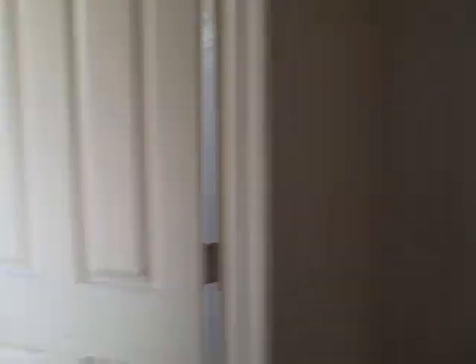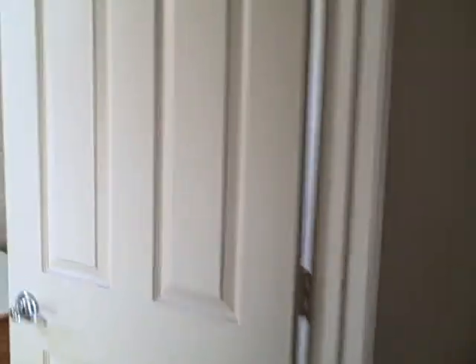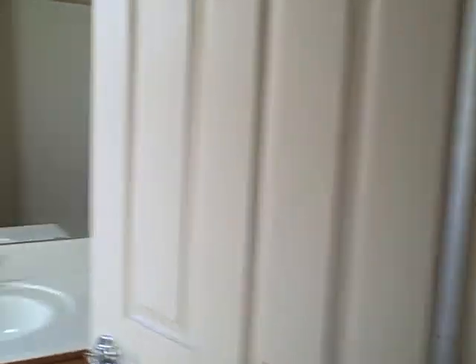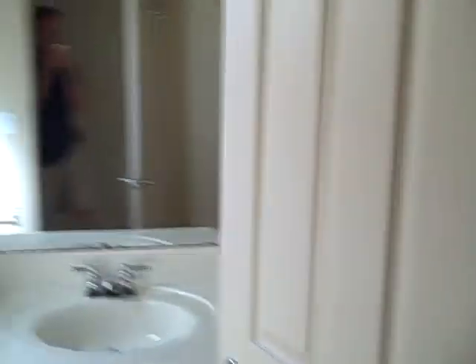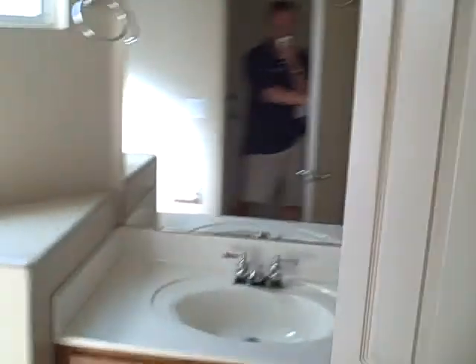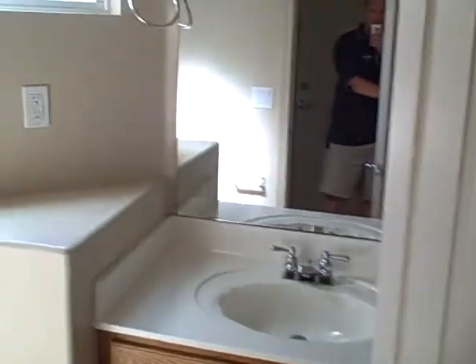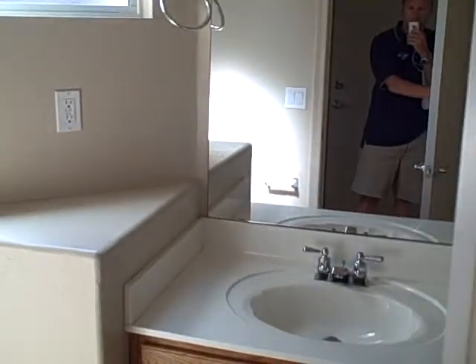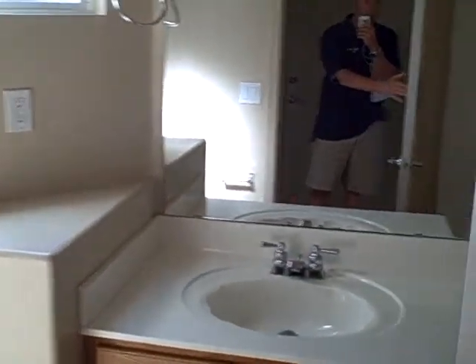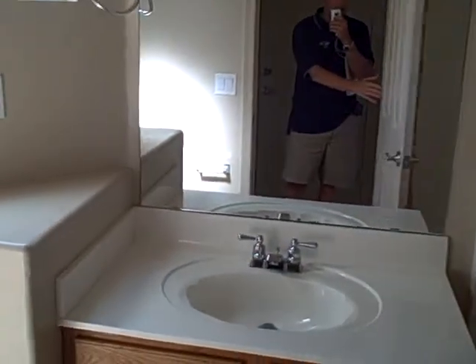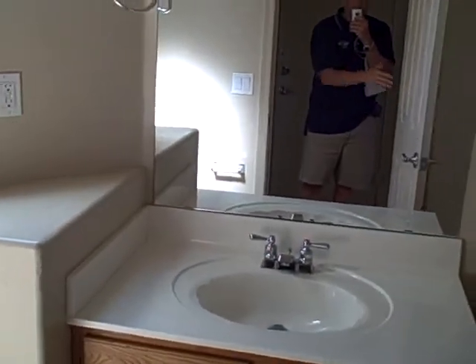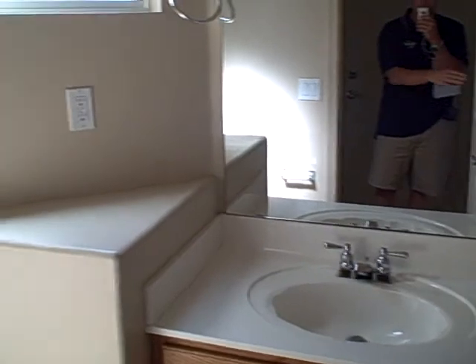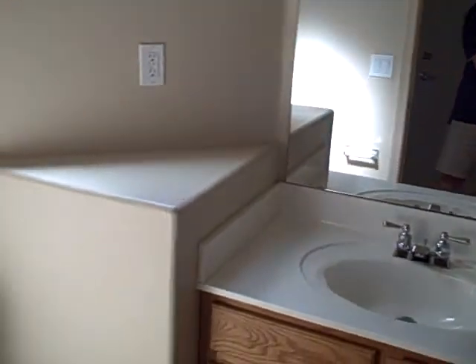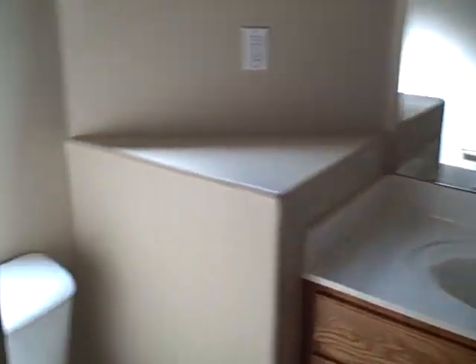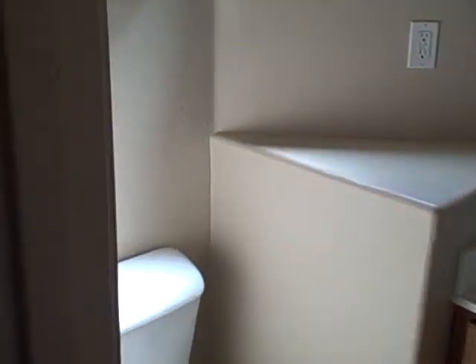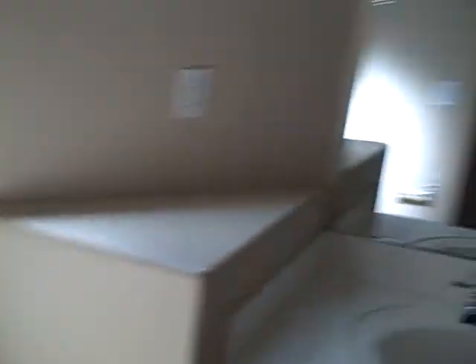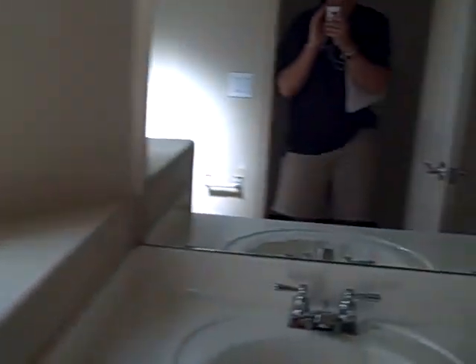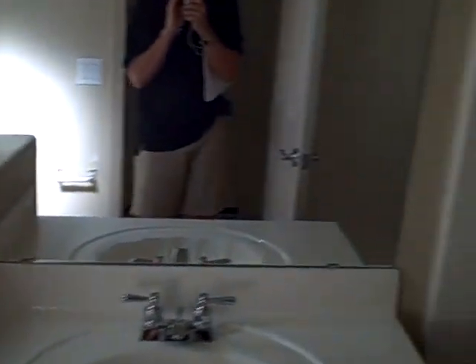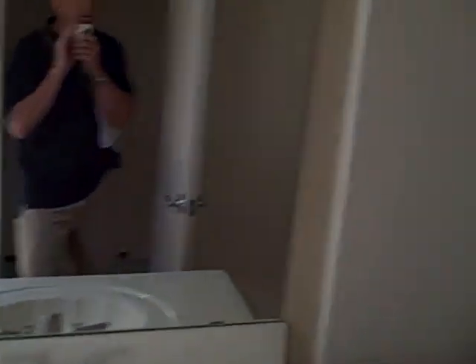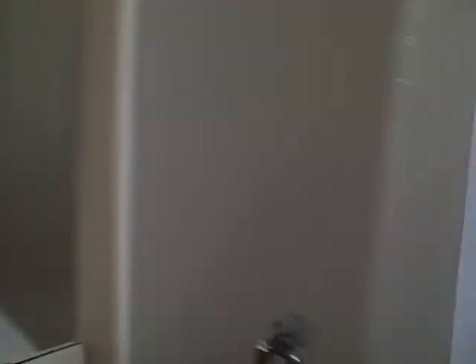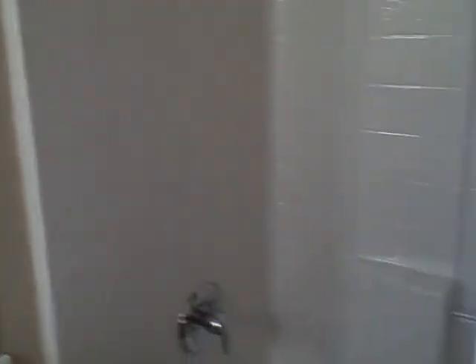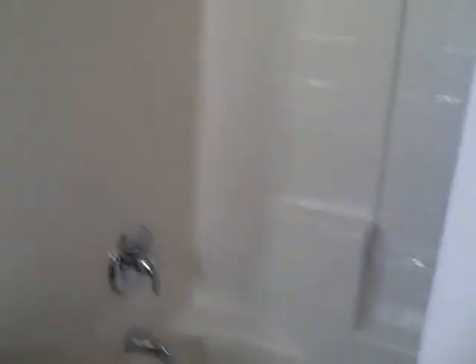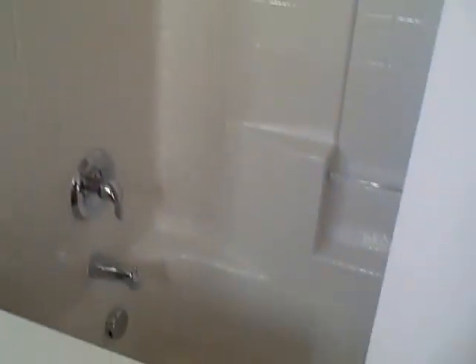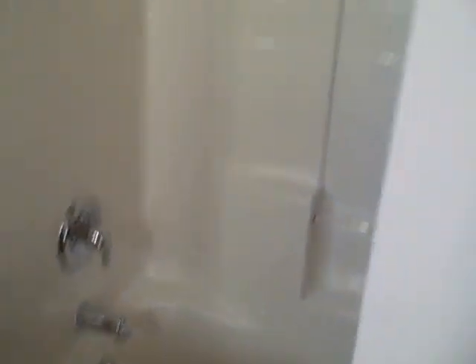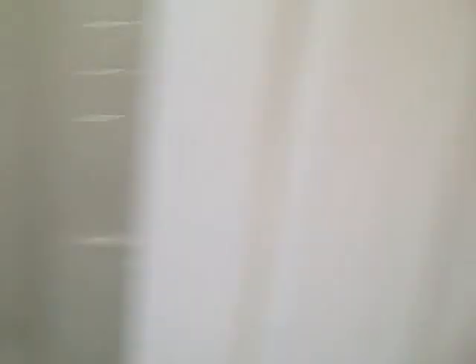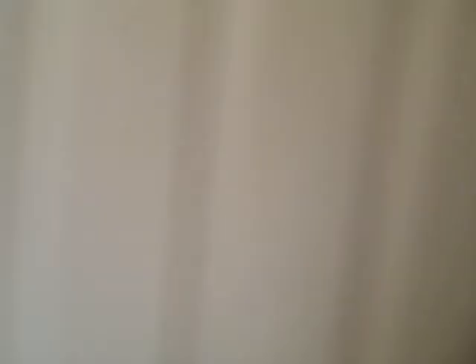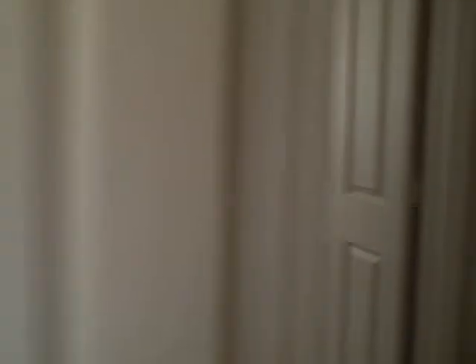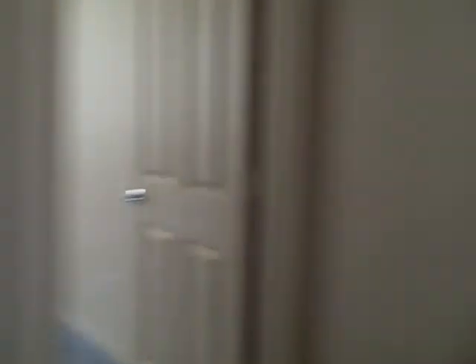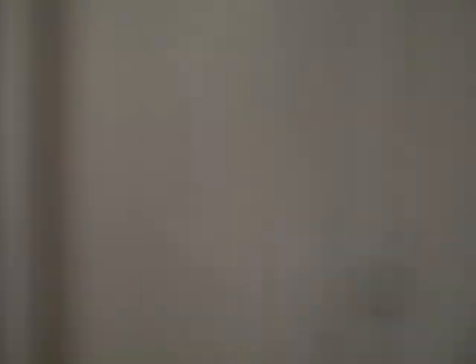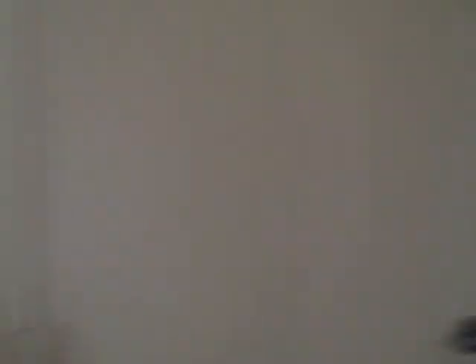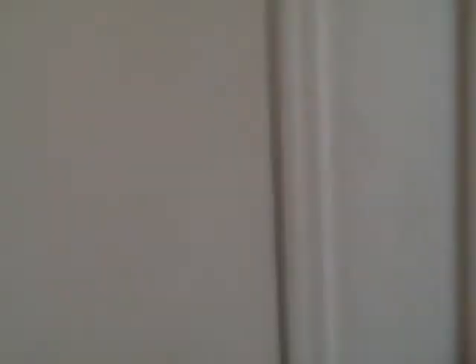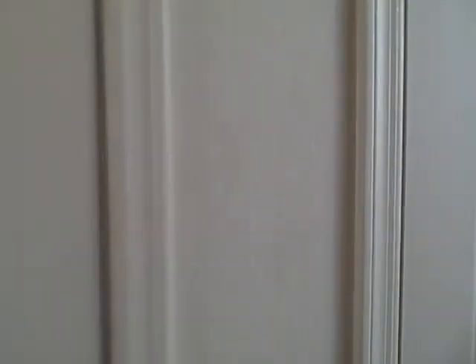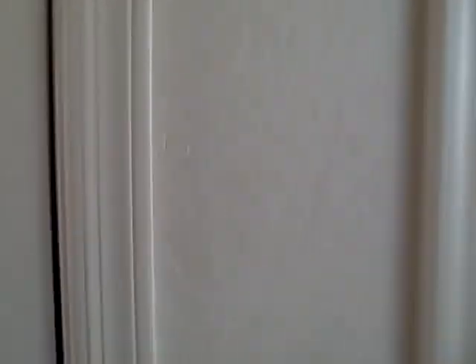This will be one bathroom — it's a two bedroom, two bath, so this is one of the bathrooms. Two-car garage here.